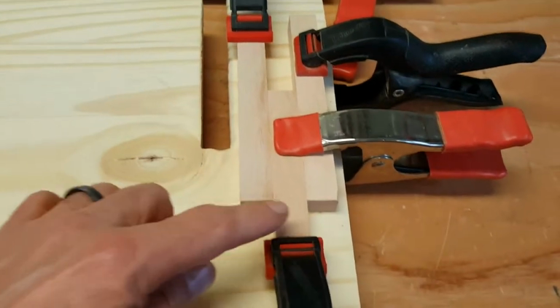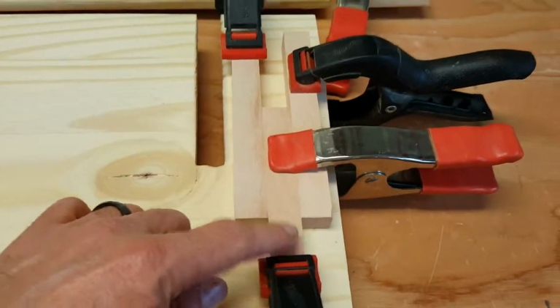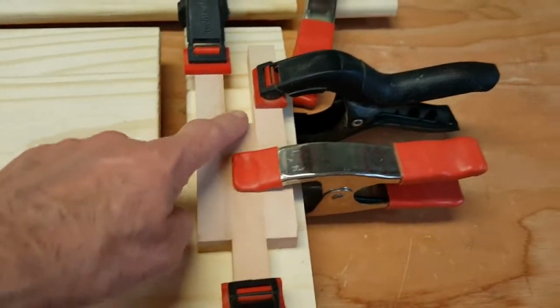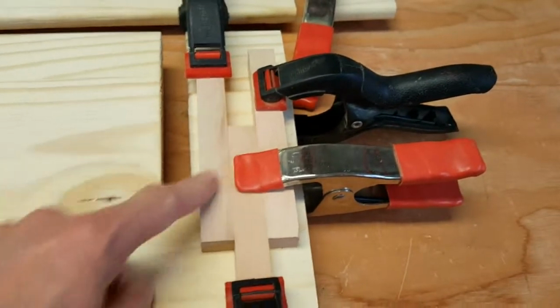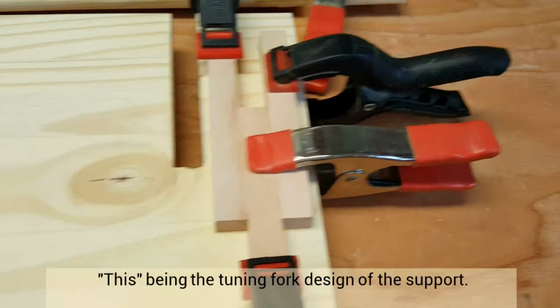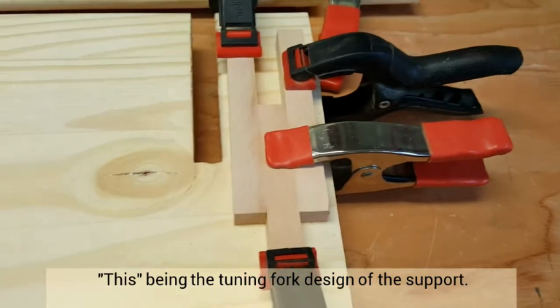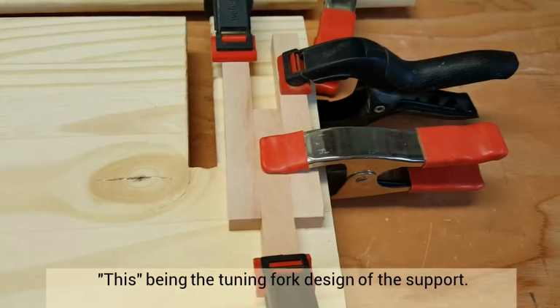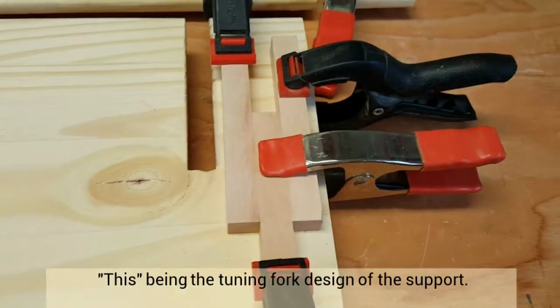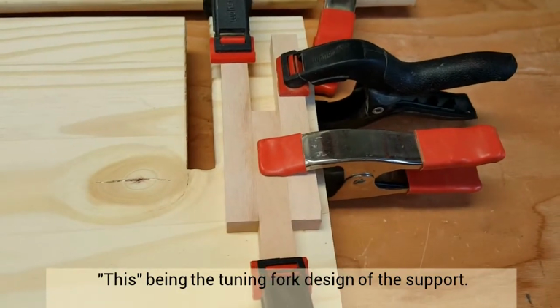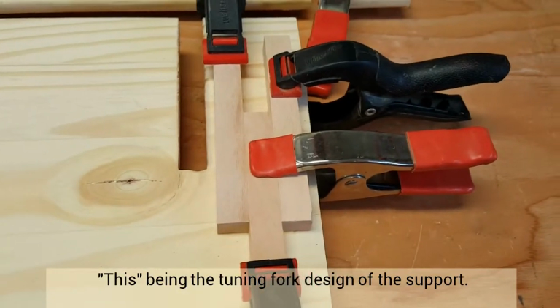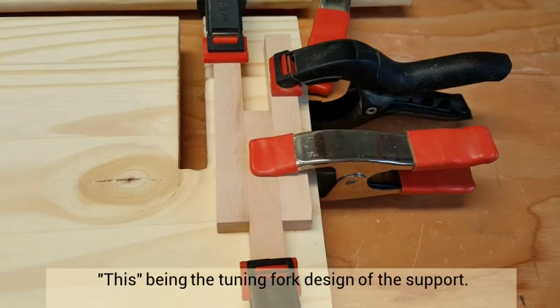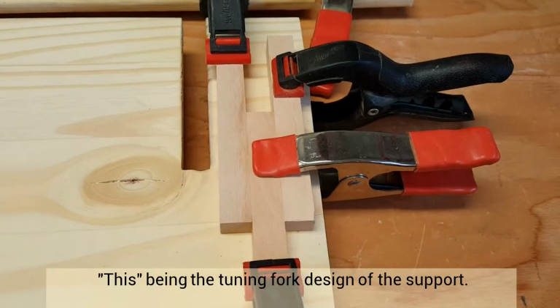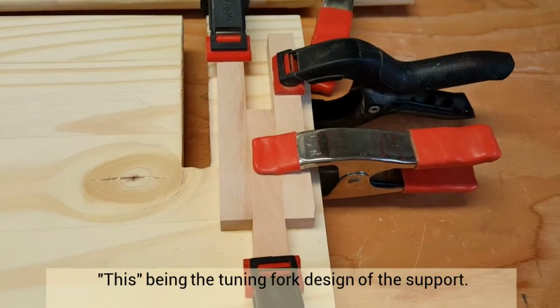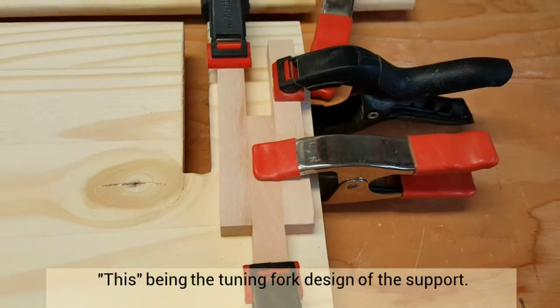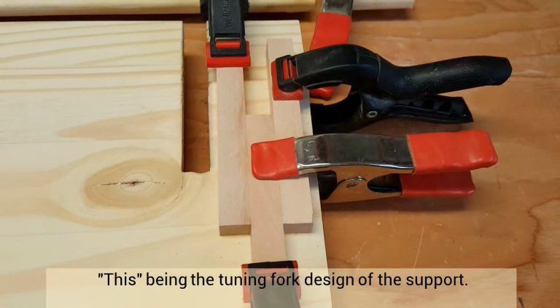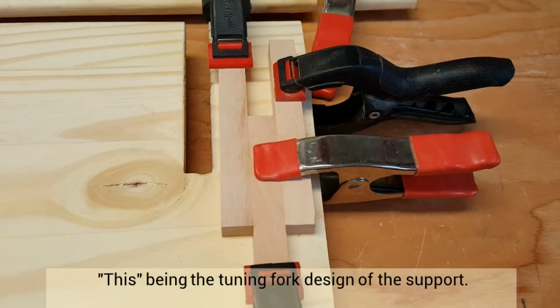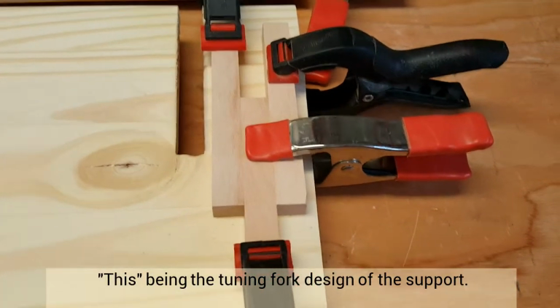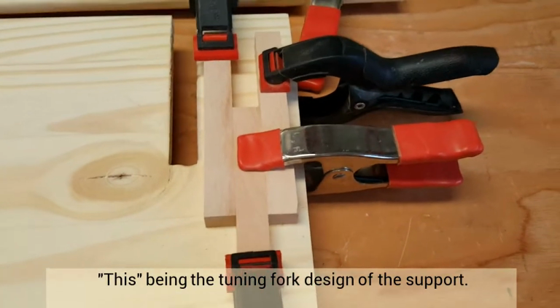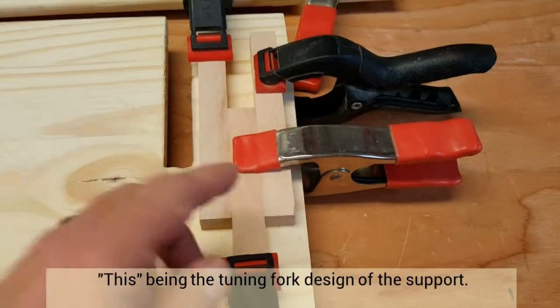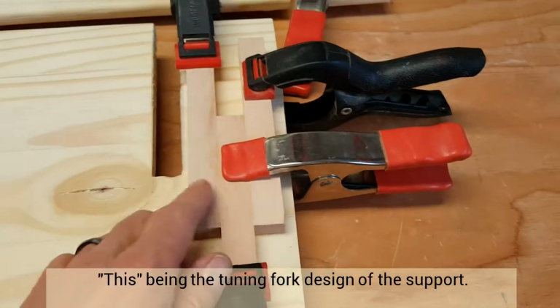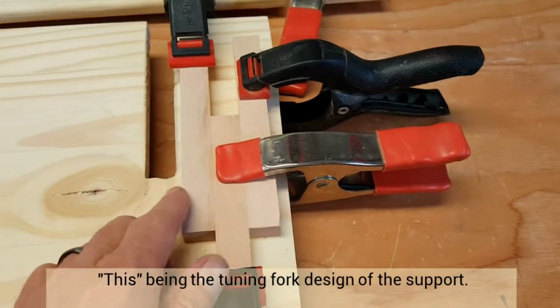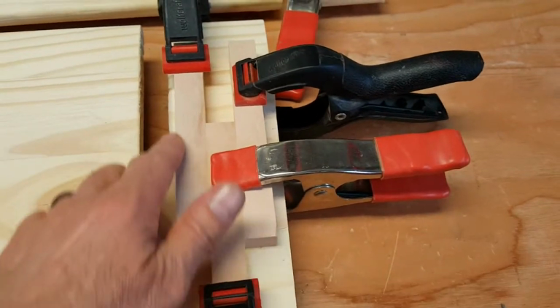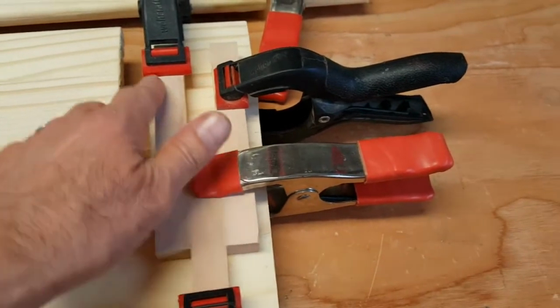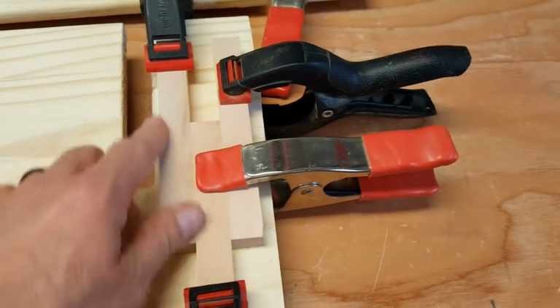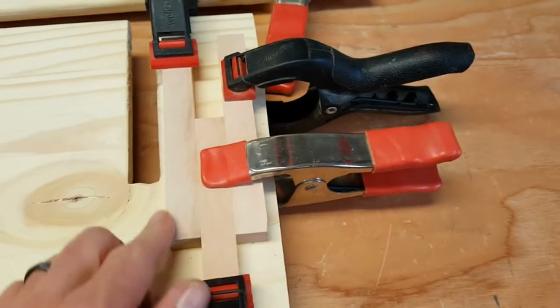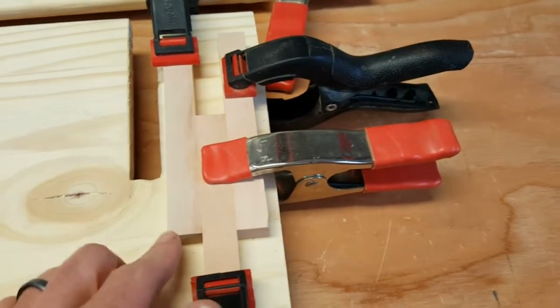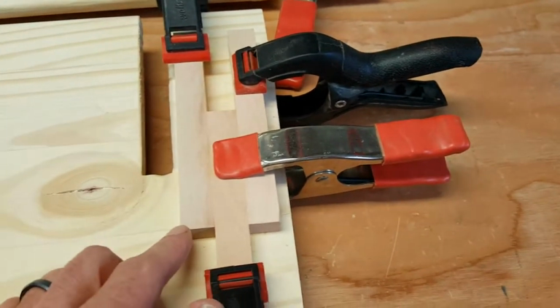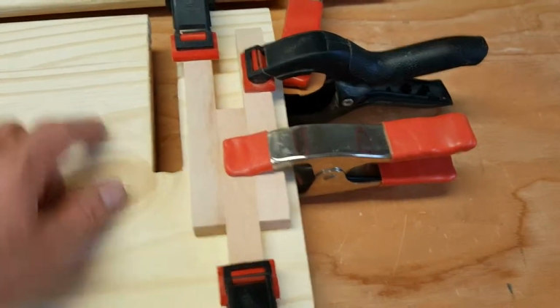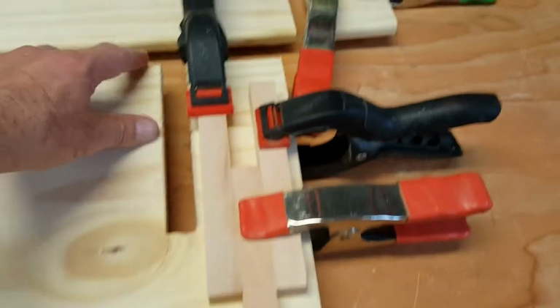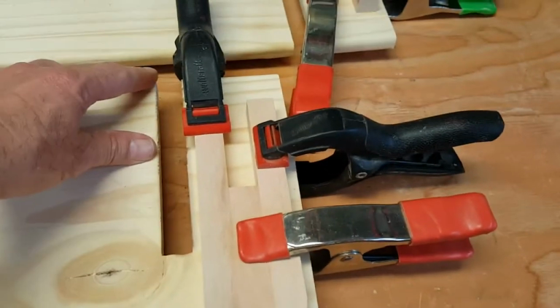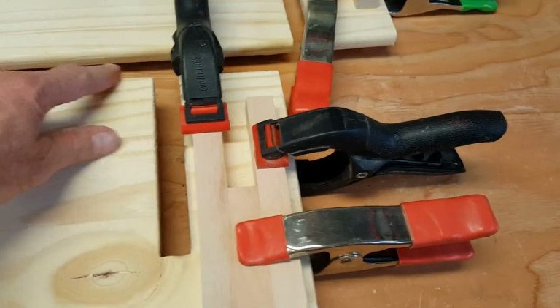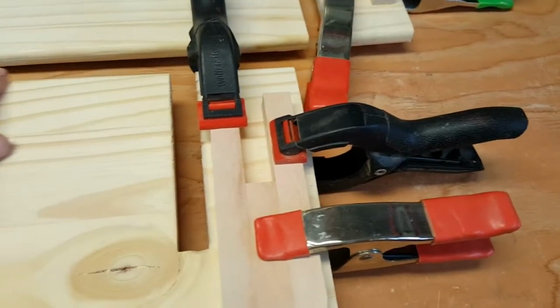I did this just for the hell of it so it'll look kind of cool and give it some interest. I'm going to go over it with the router so it's rounded off so they just look like this.